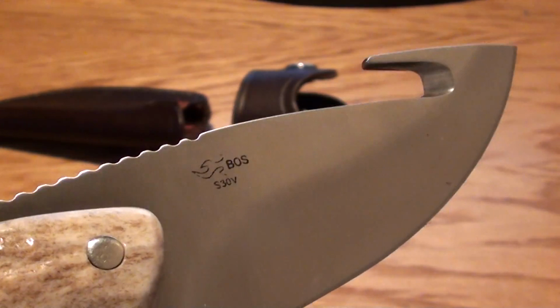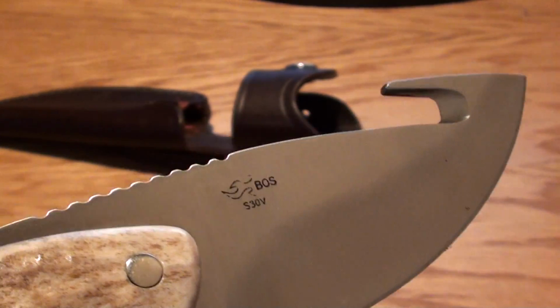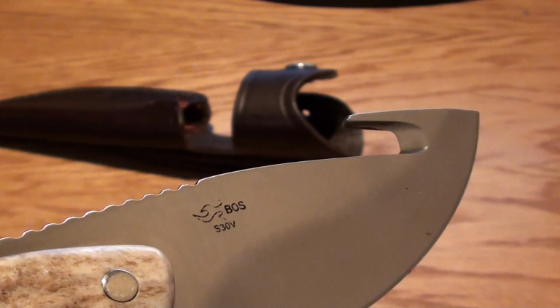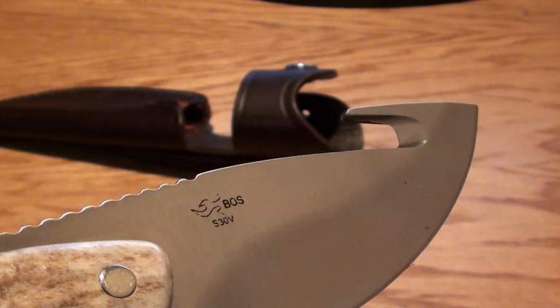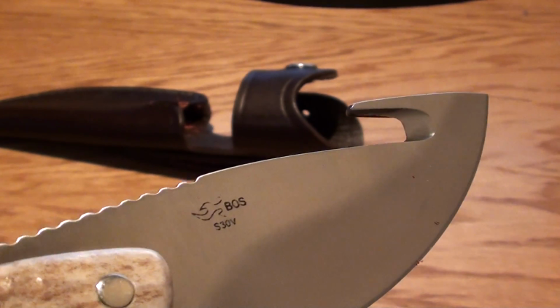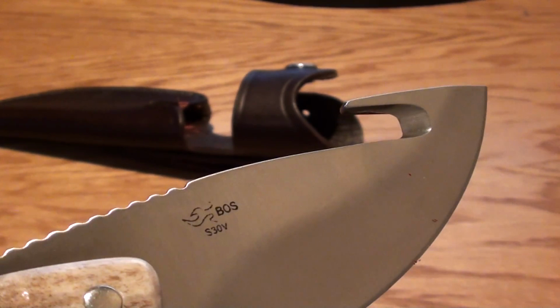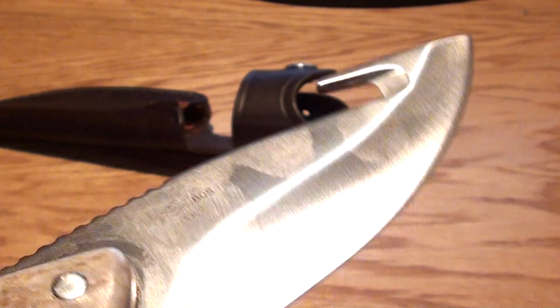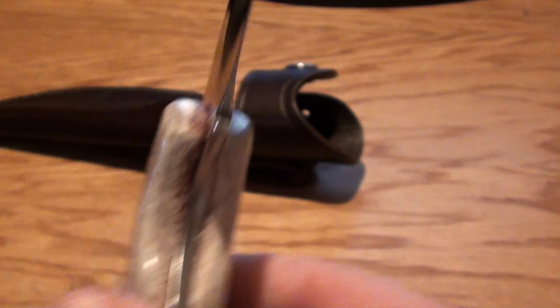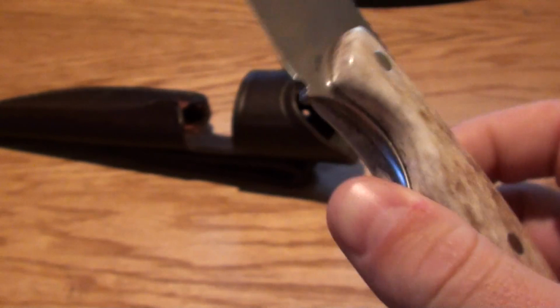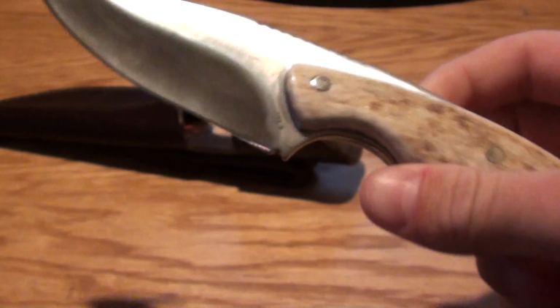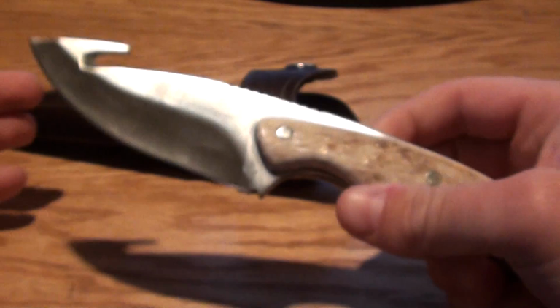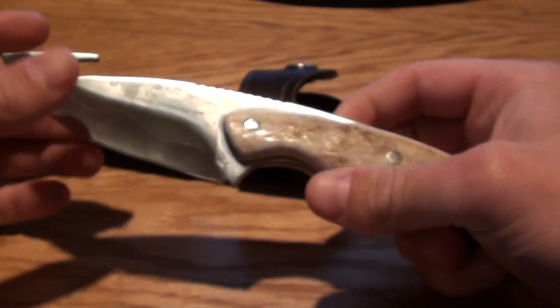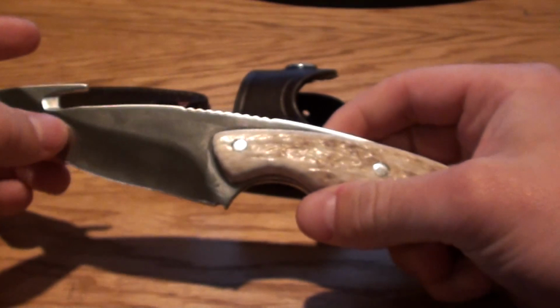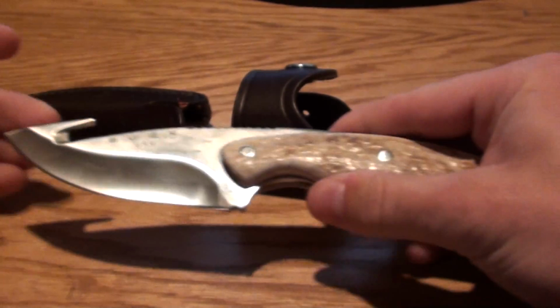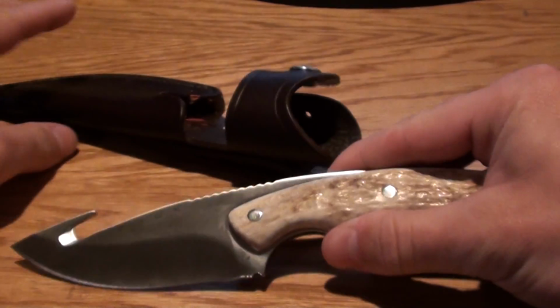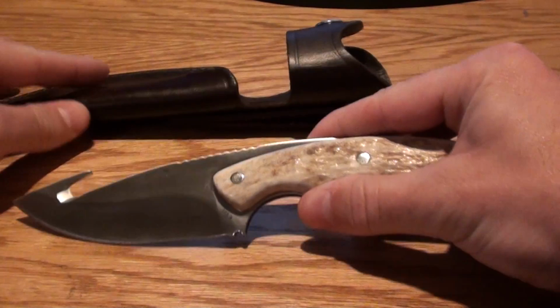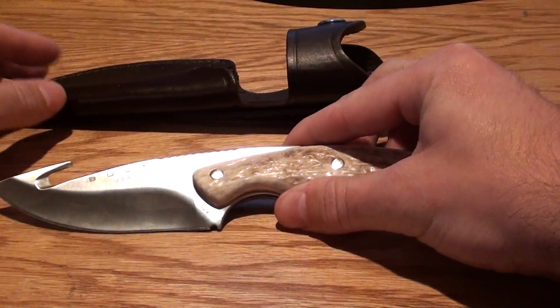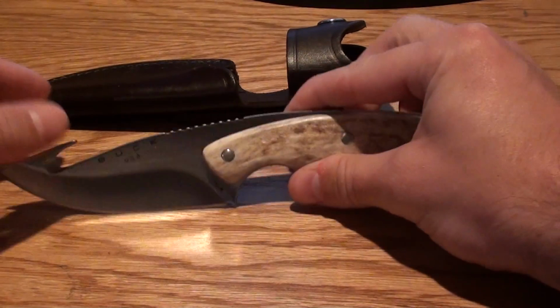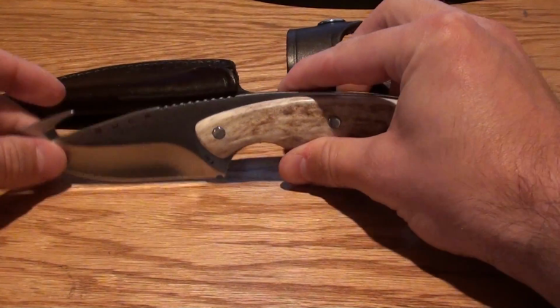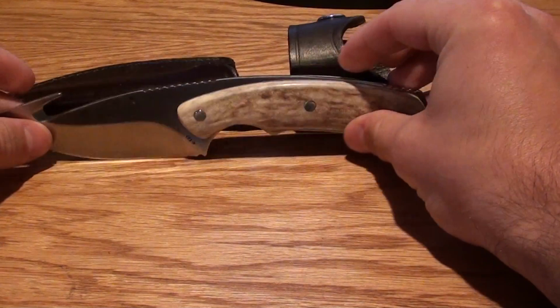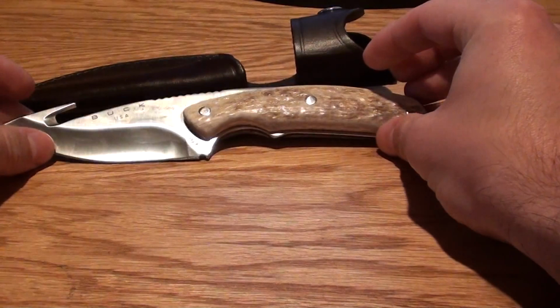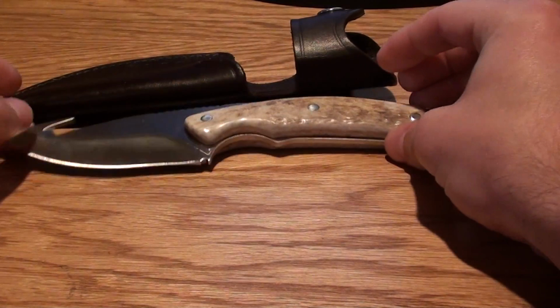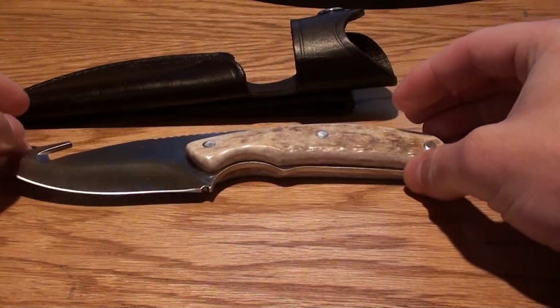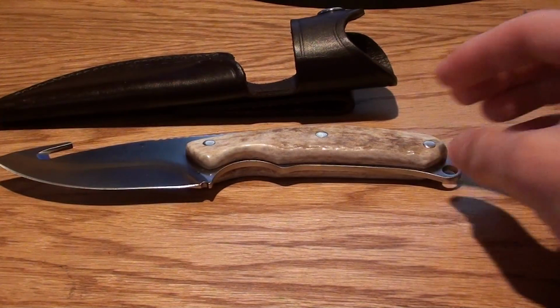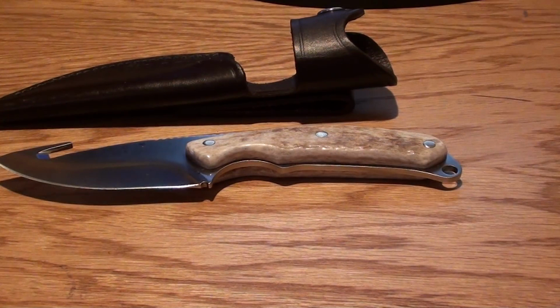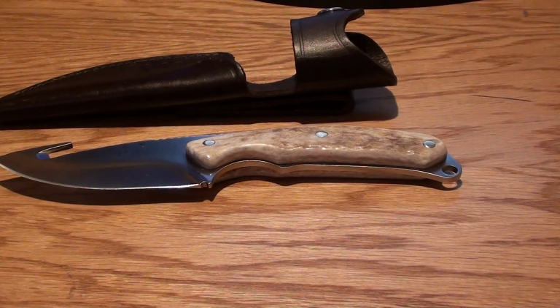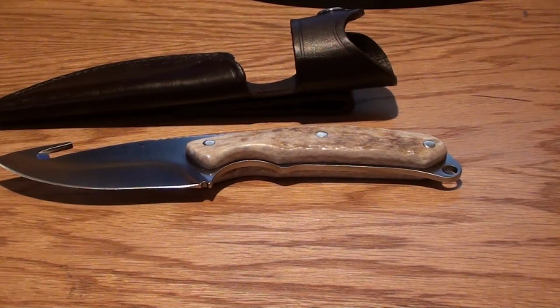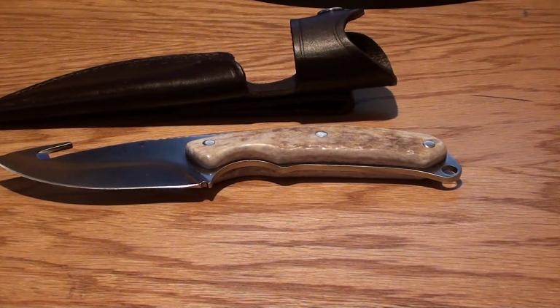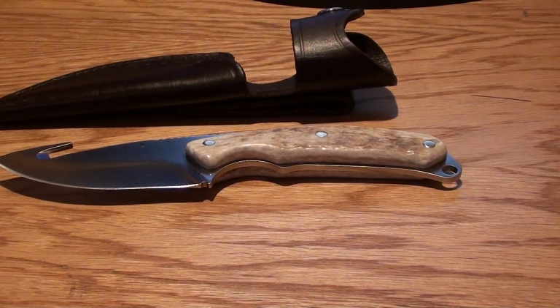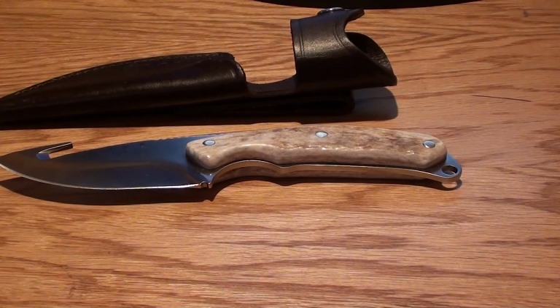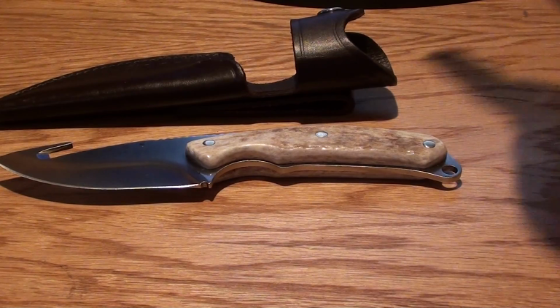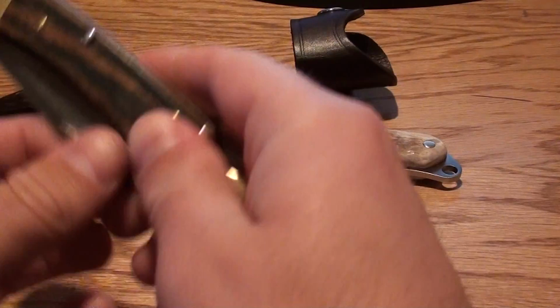You can see the engravings there — S30V. I'll give you a sense here of how big this is compared to my Buck 110 laying right here too.